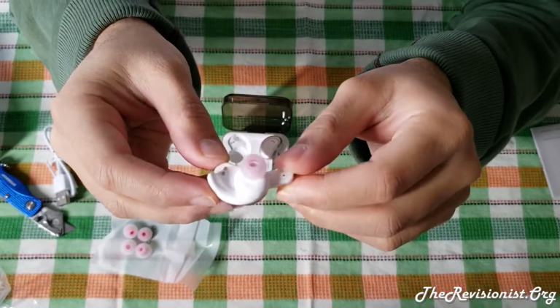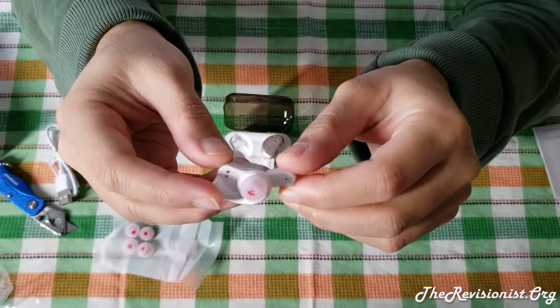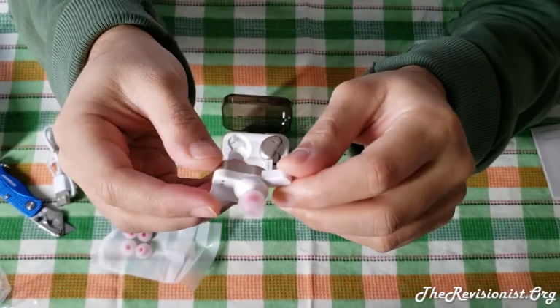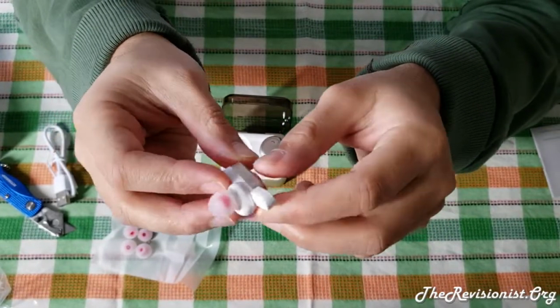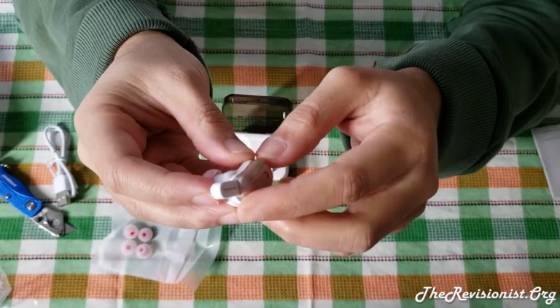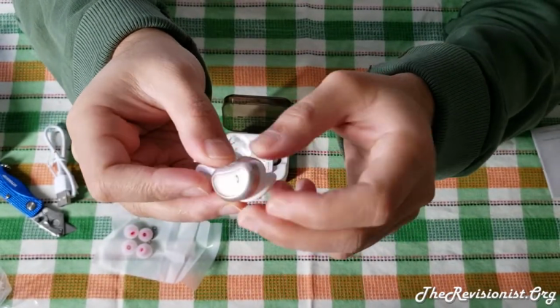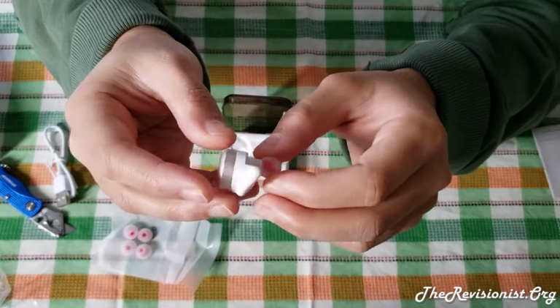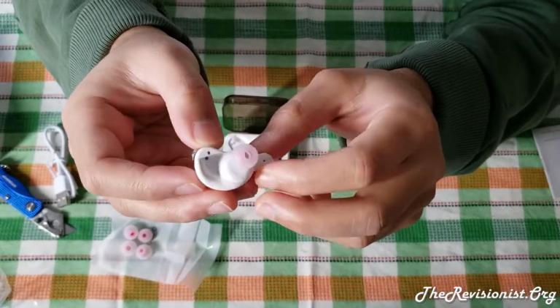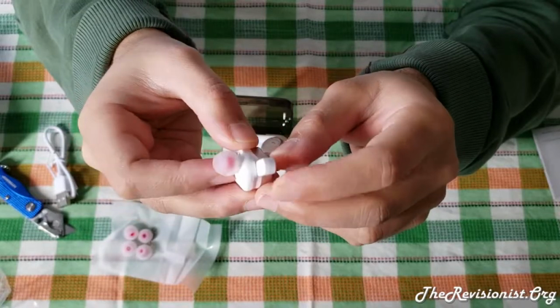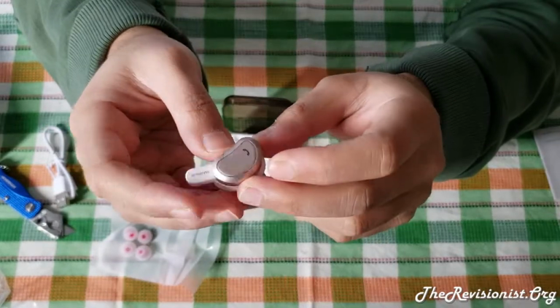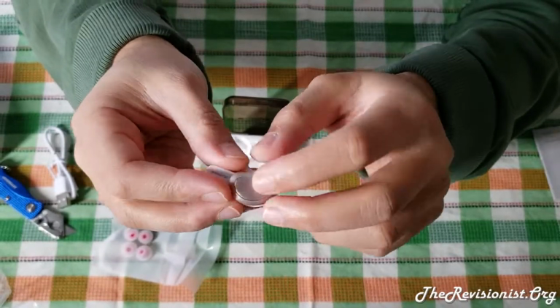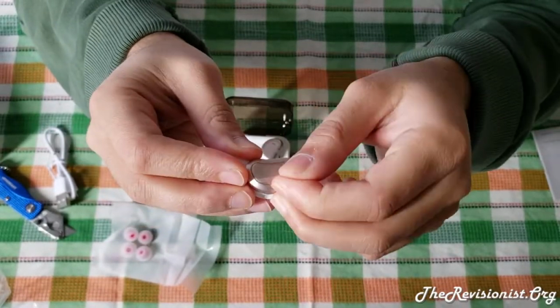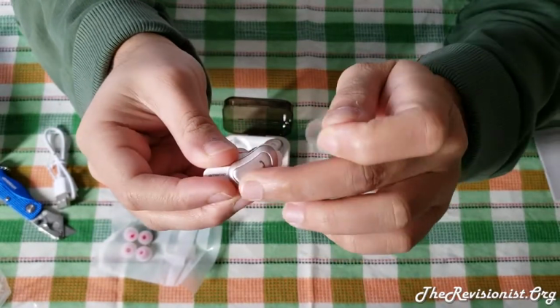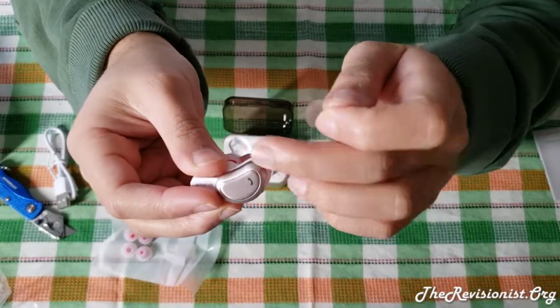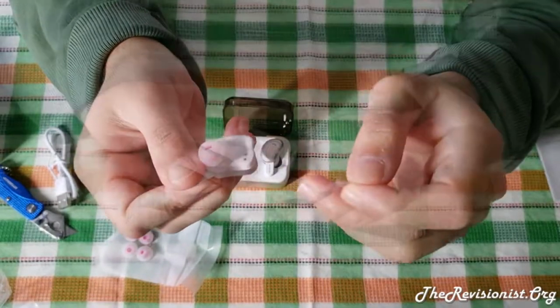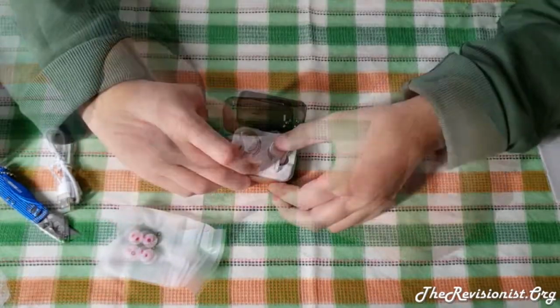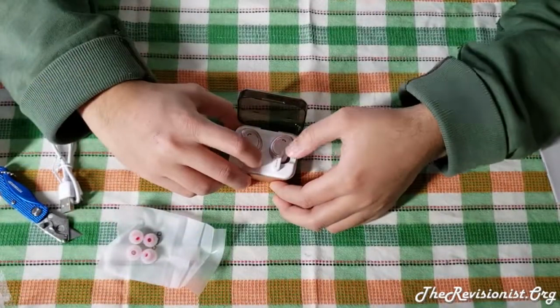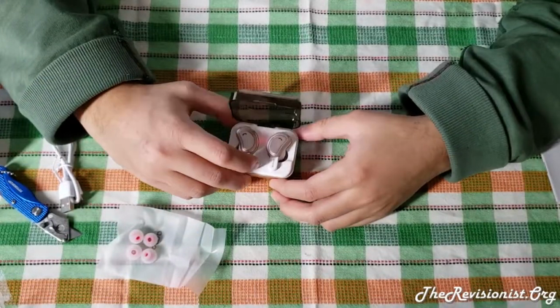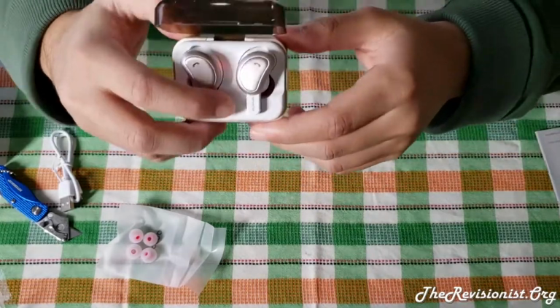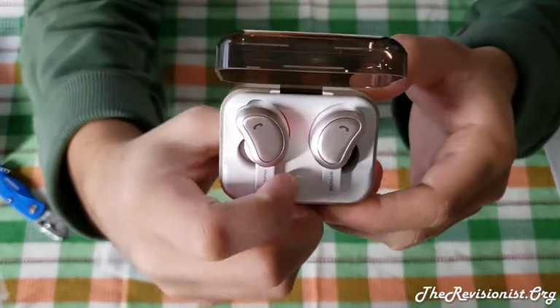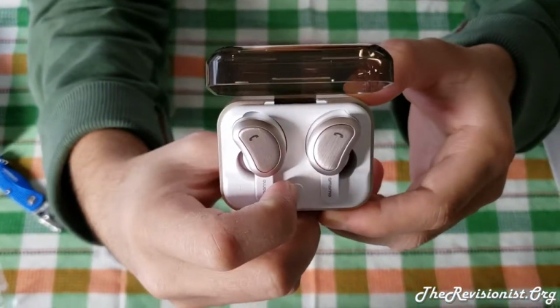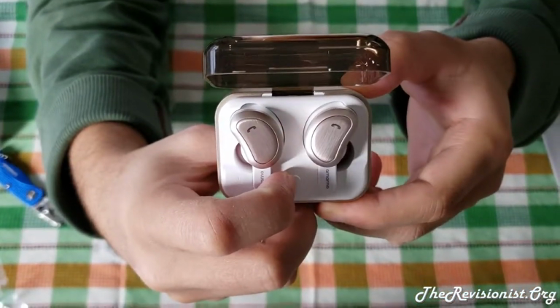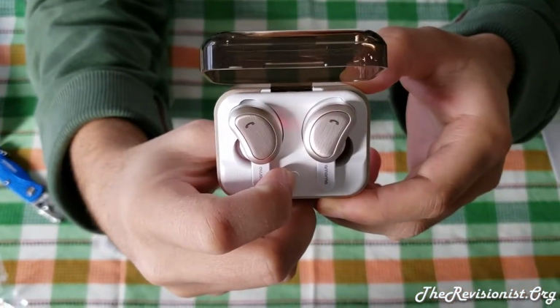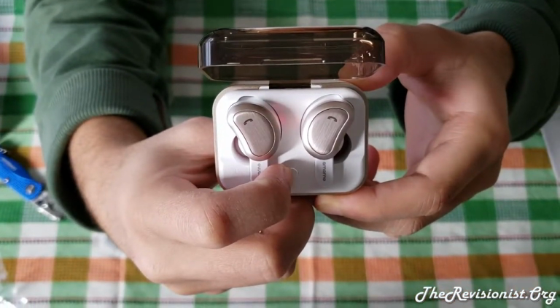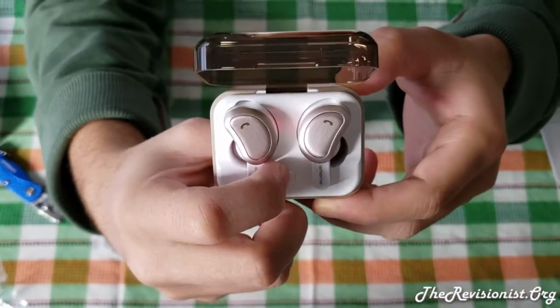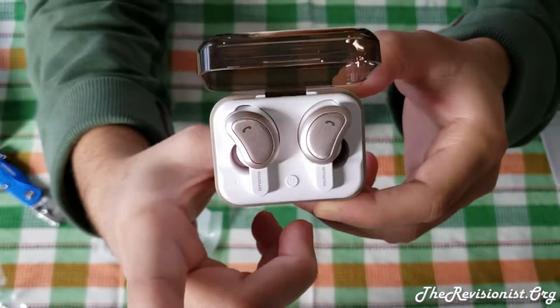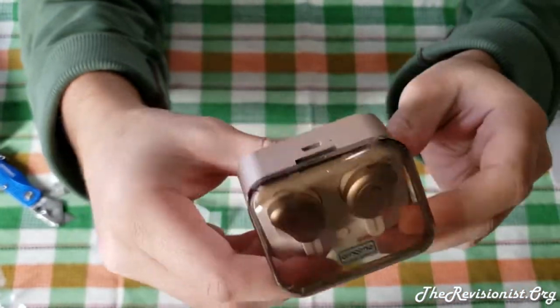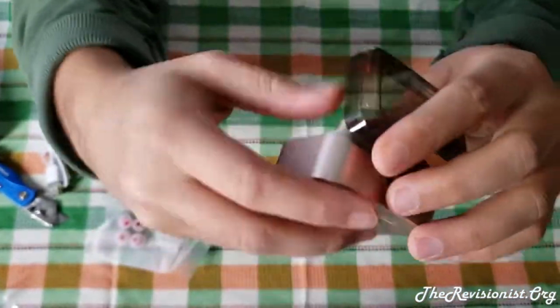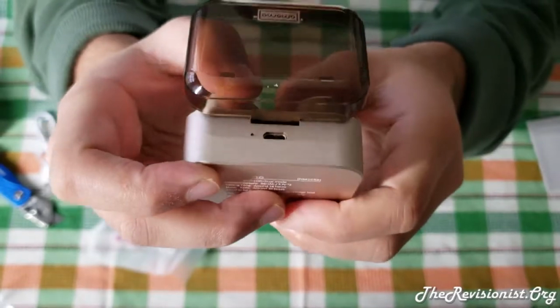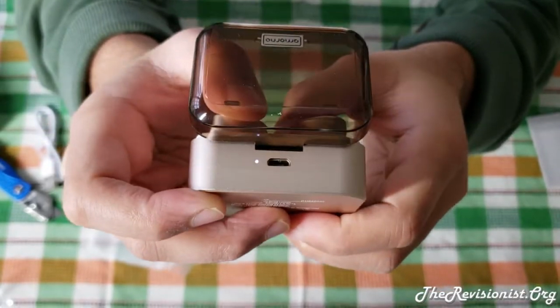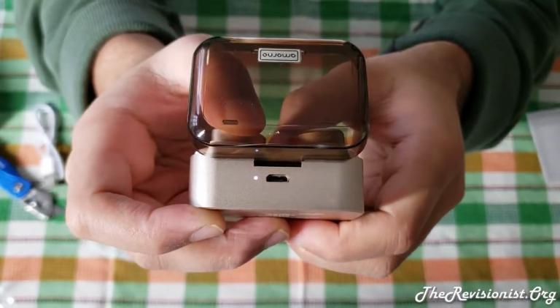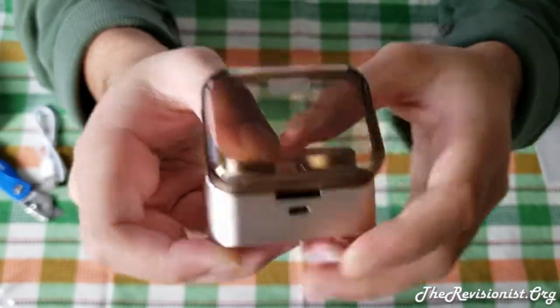These wireless earbuds use the Bluetooth 4.2 standard. In my experience, the Bluetooth connection is much better with newer phones like the Note 9. However, with older phones that utilize an older Bluetooth technology, the connection is not as good.